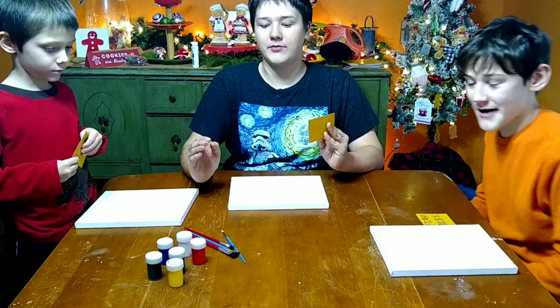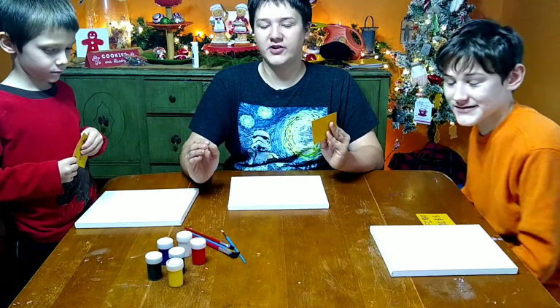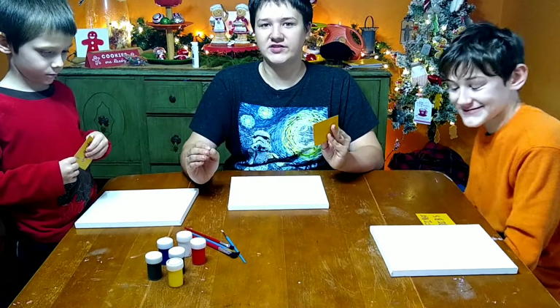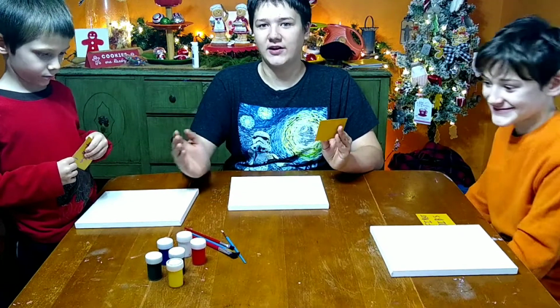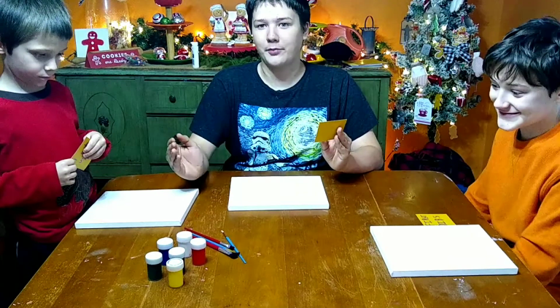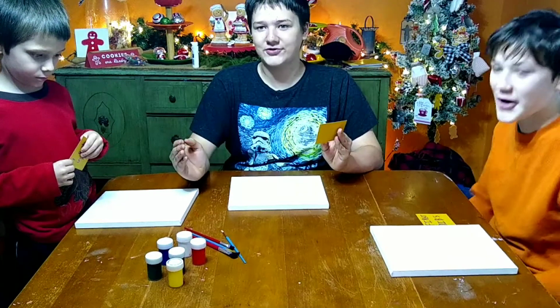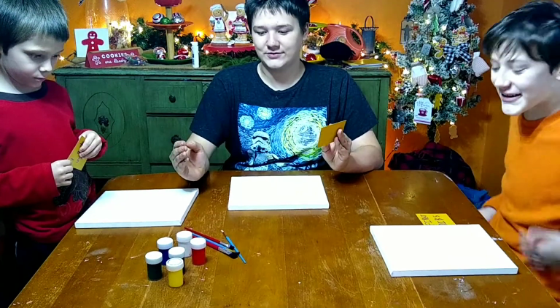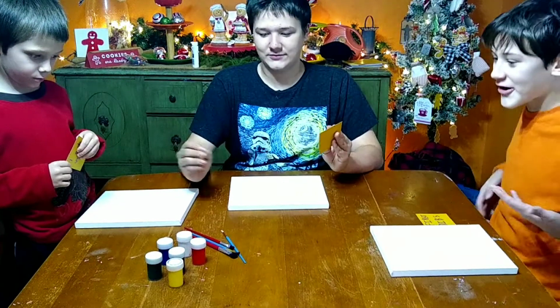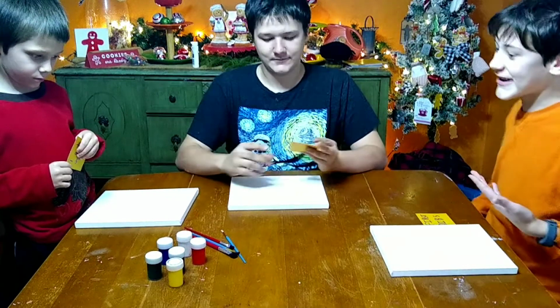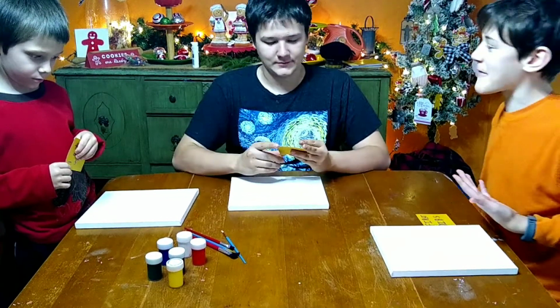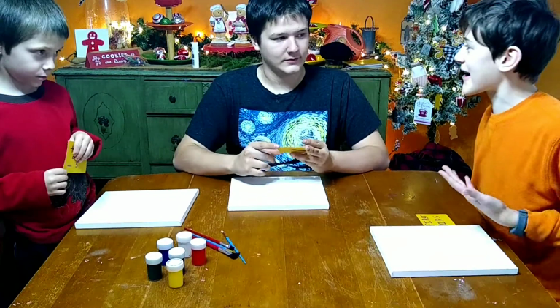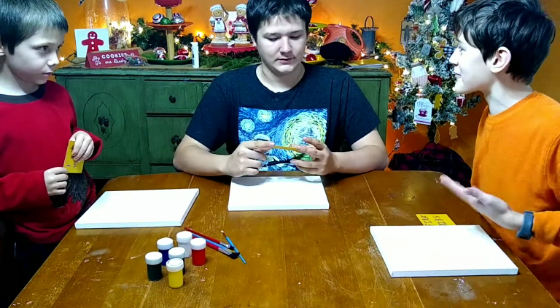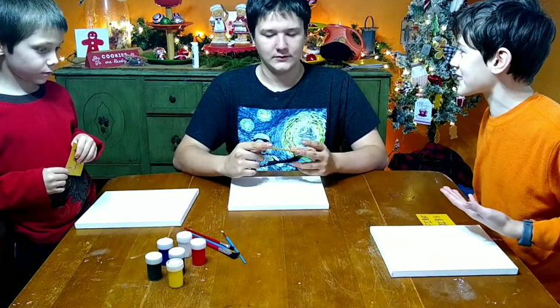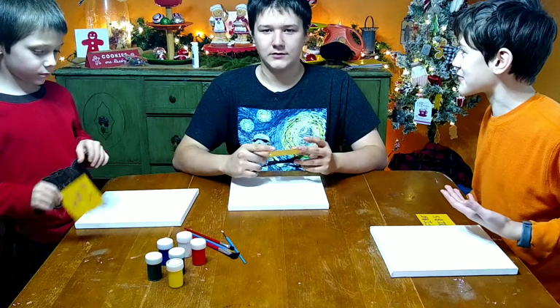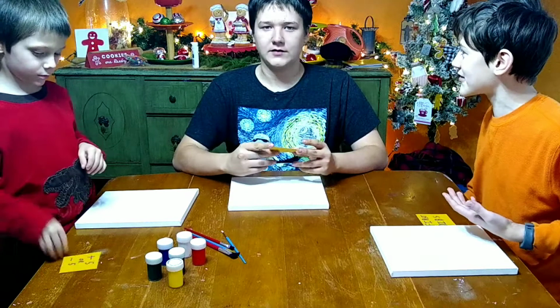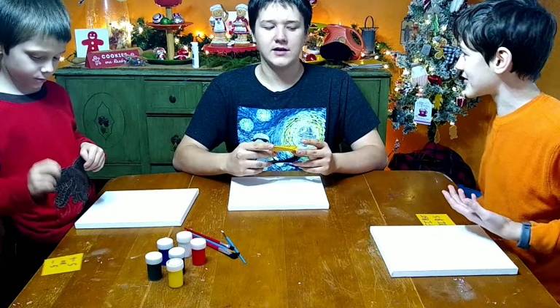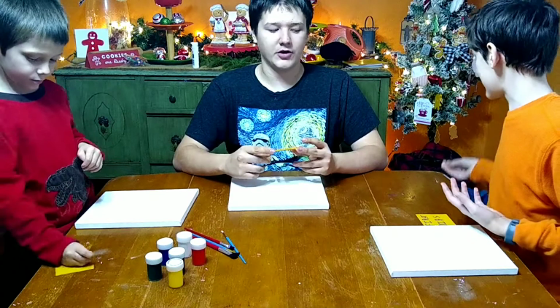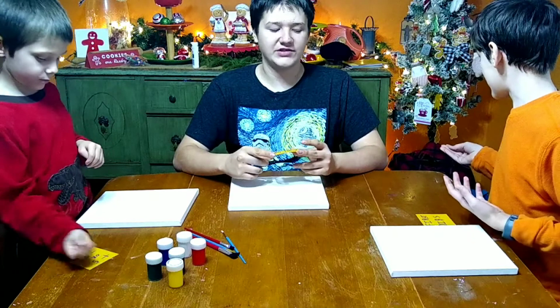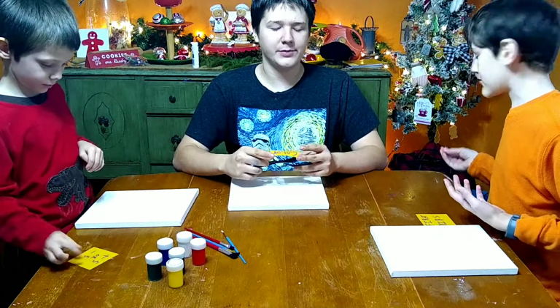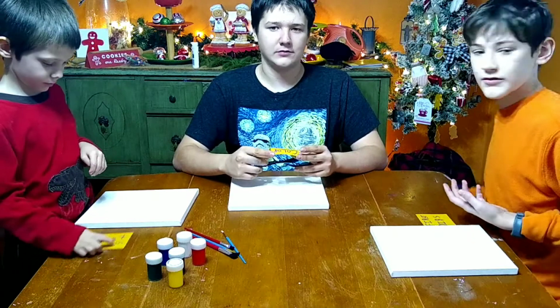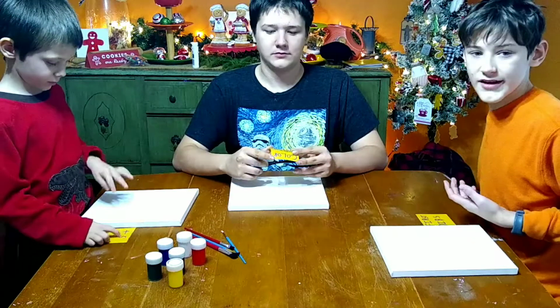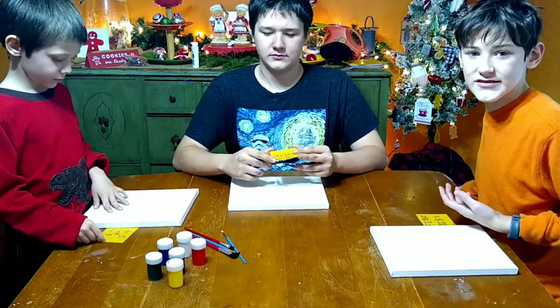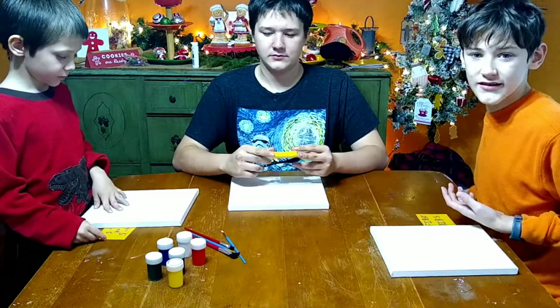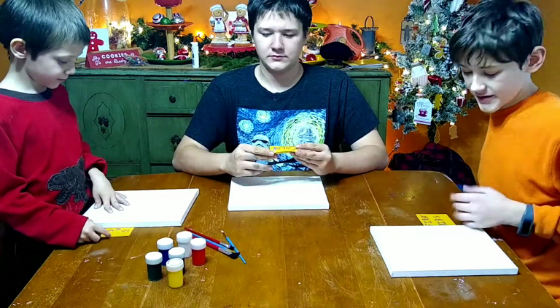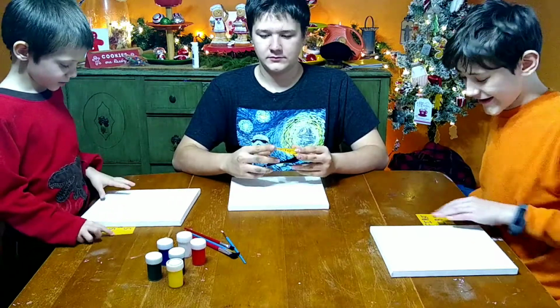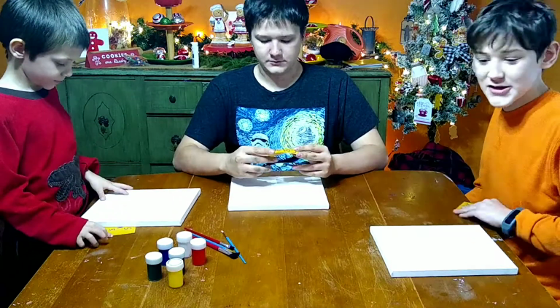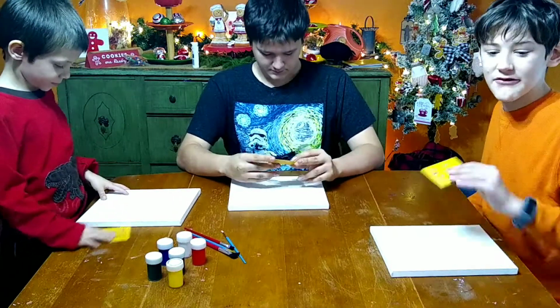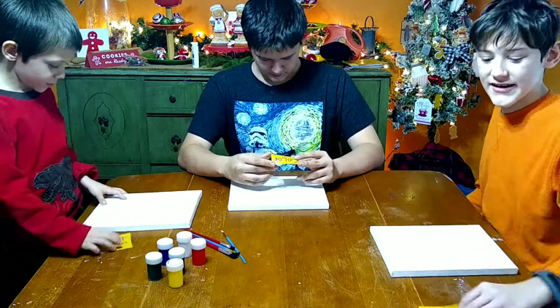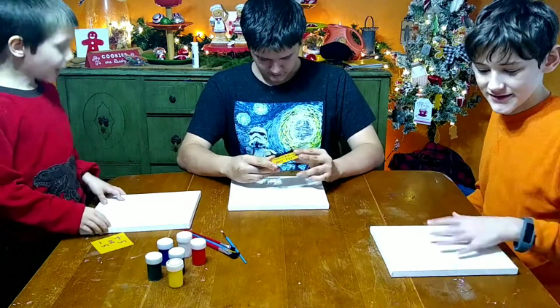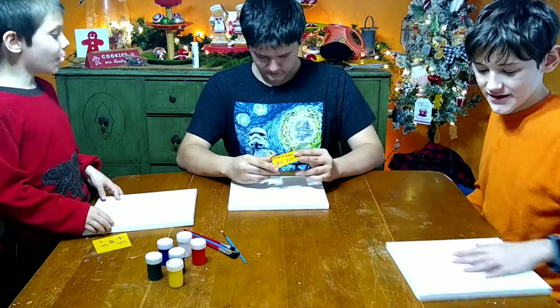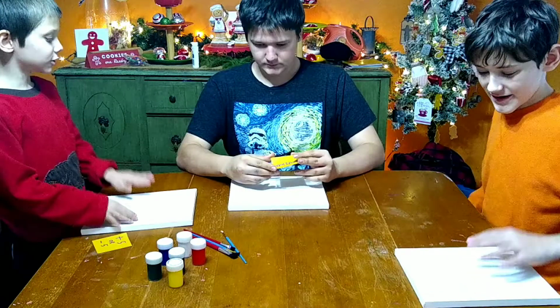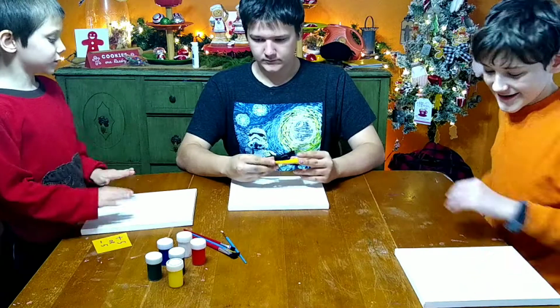Grab your brushes. Can I grab a brush? No, I get my paint and my brush first, remember. Does he get a brush dib? Yes. I get first dibs on everything. I got four dibs.